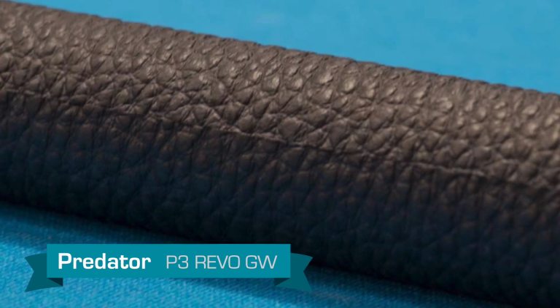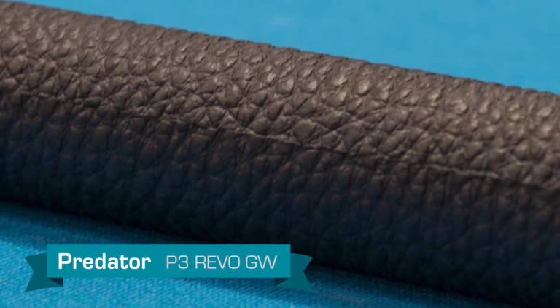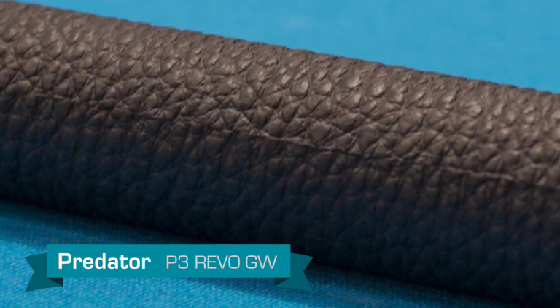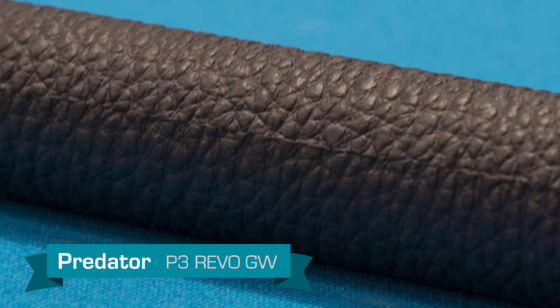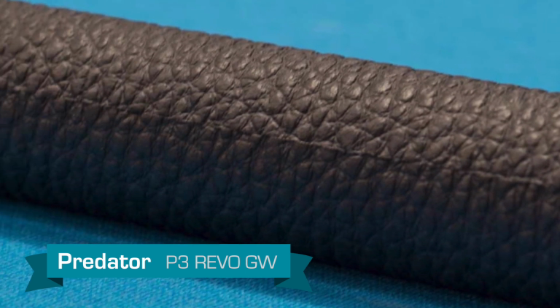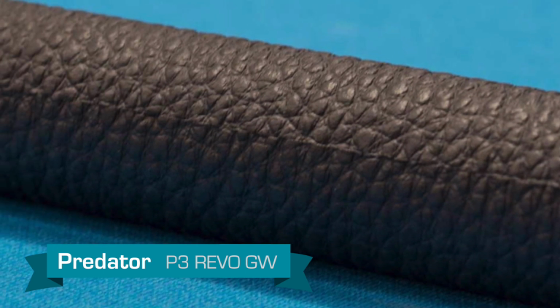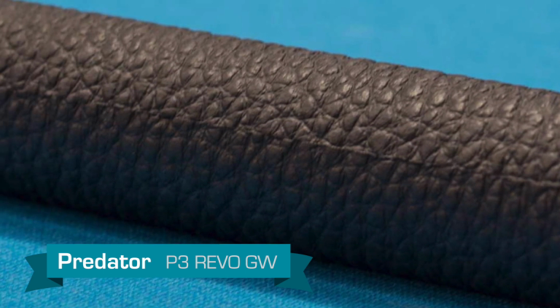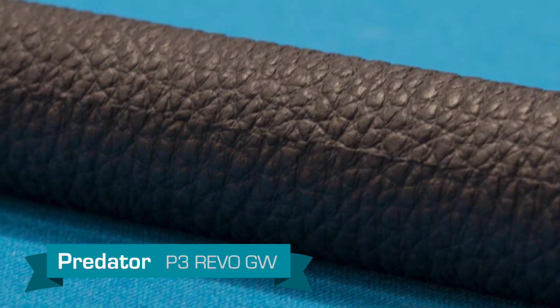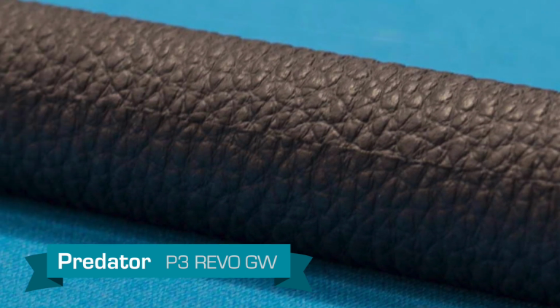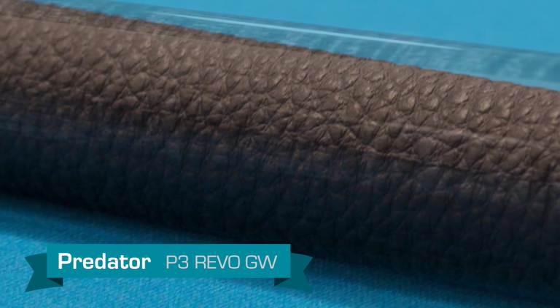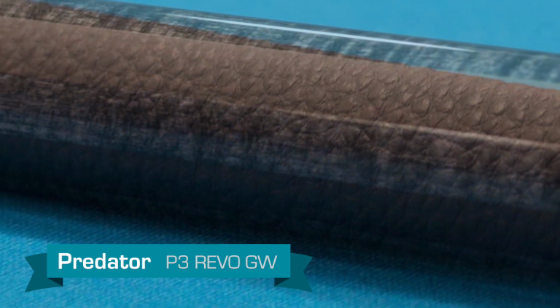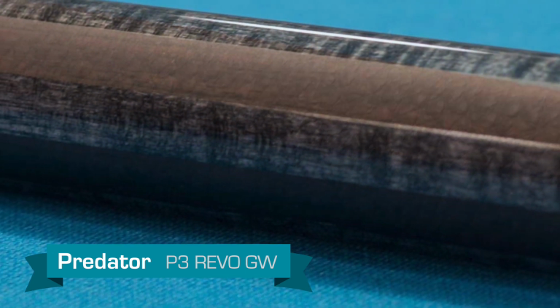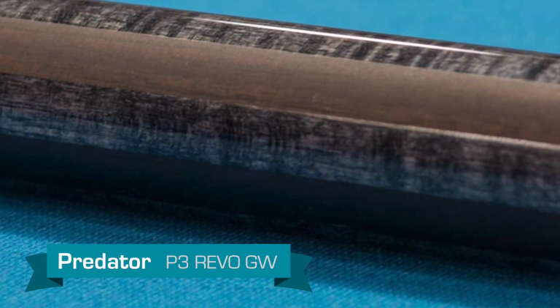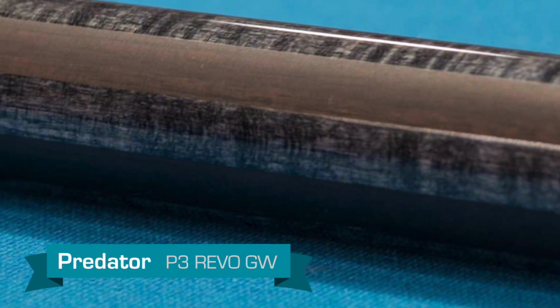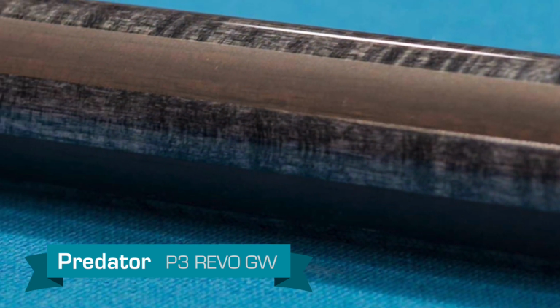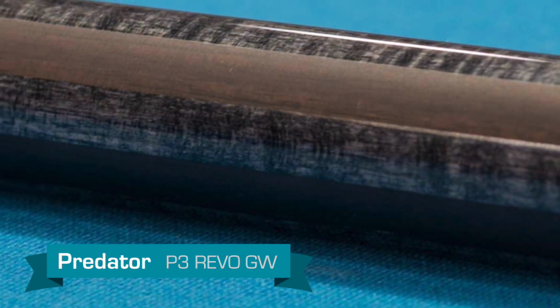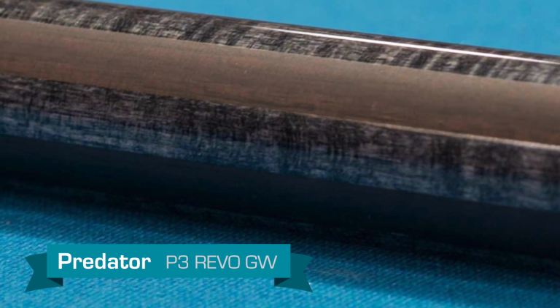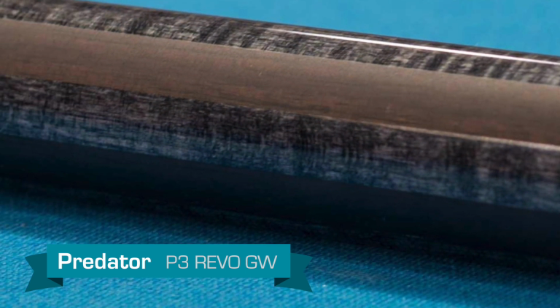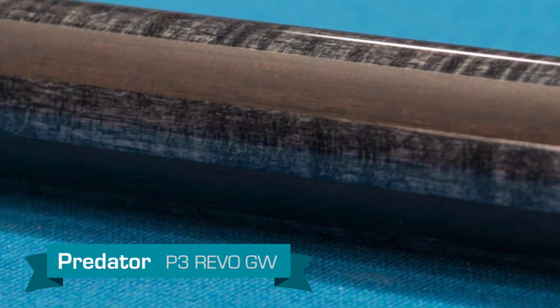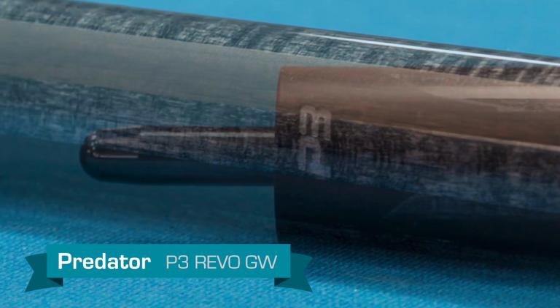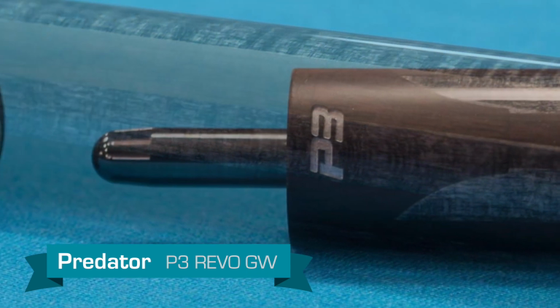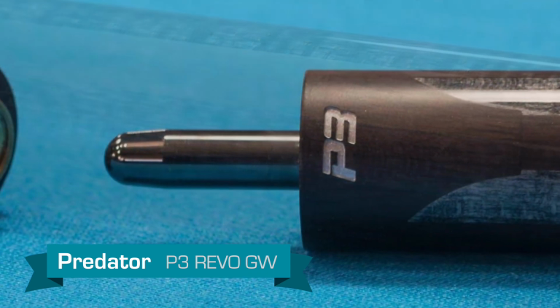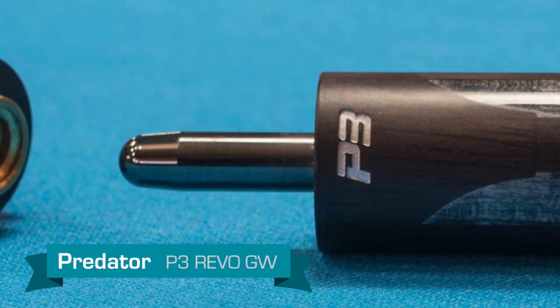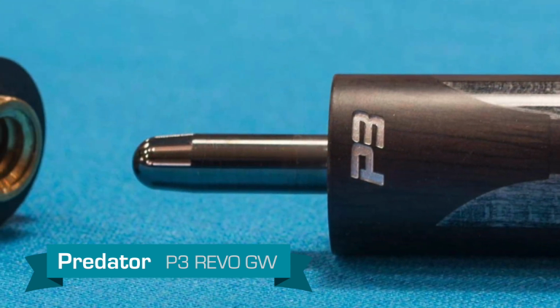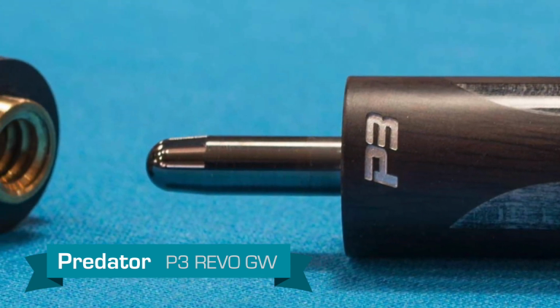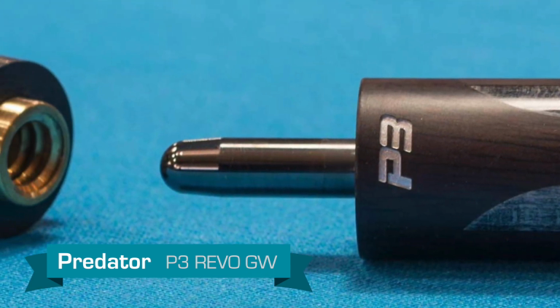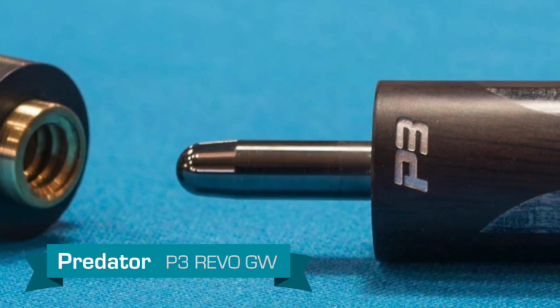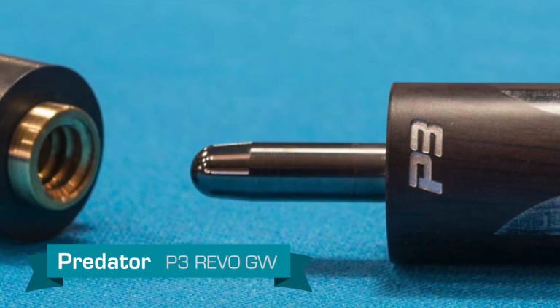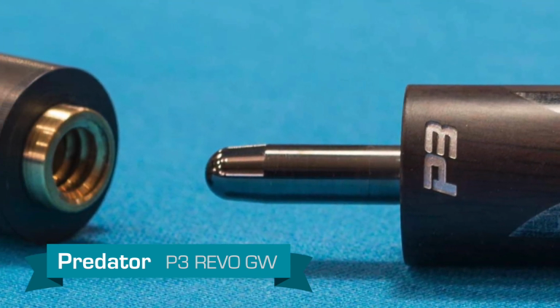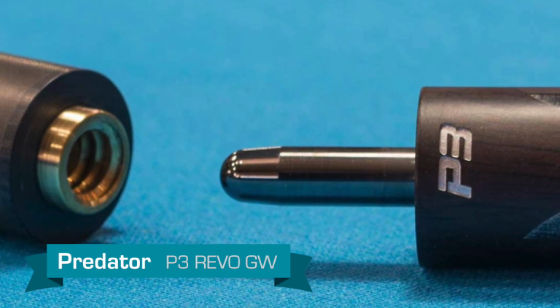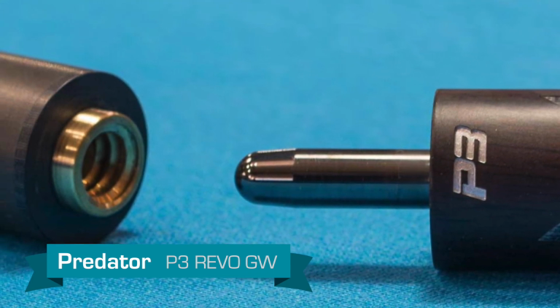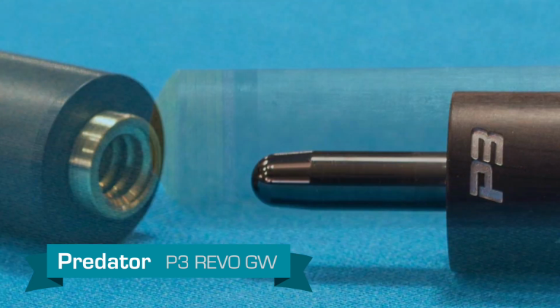The grip is a luxe leather wrap. This cue features a Predator unilog joint, a Revo carbon fiber shaft, and a Predator victory tip.